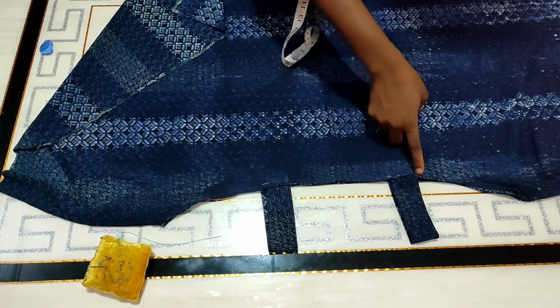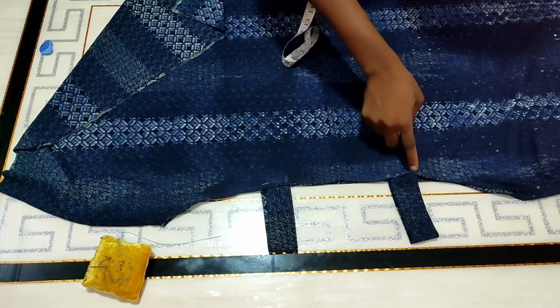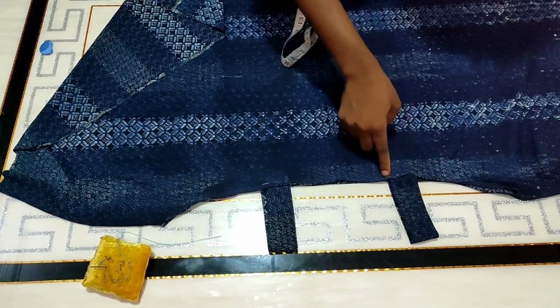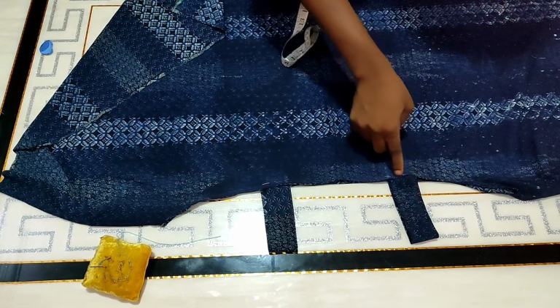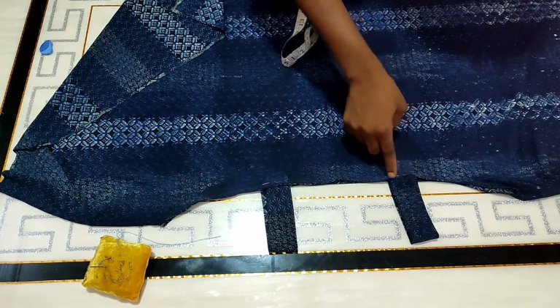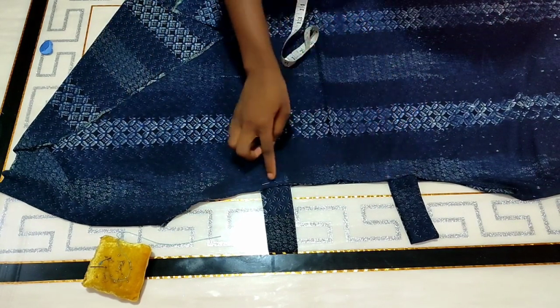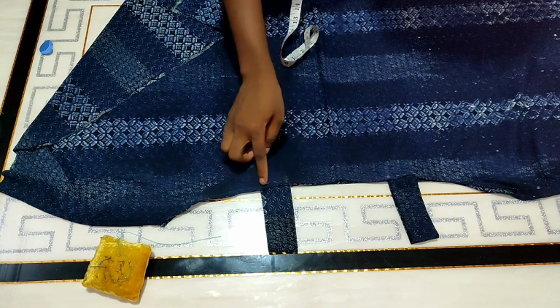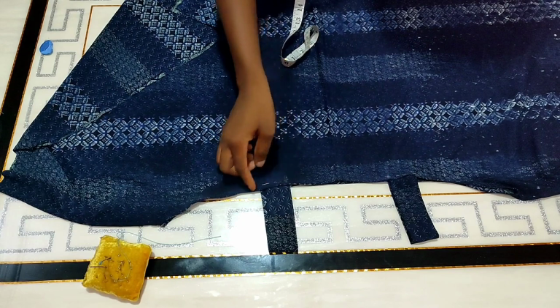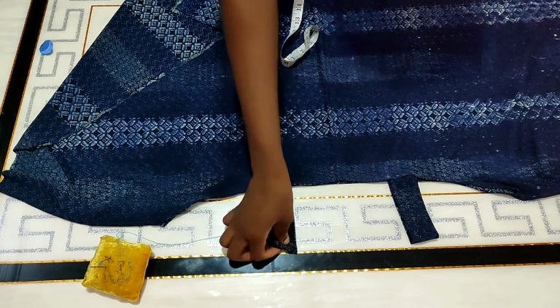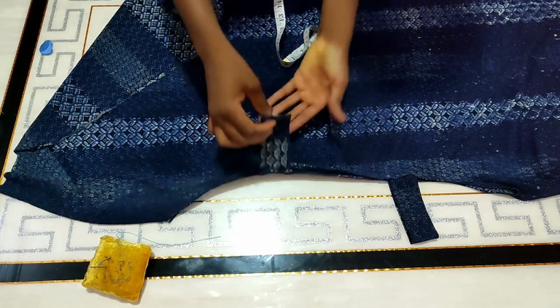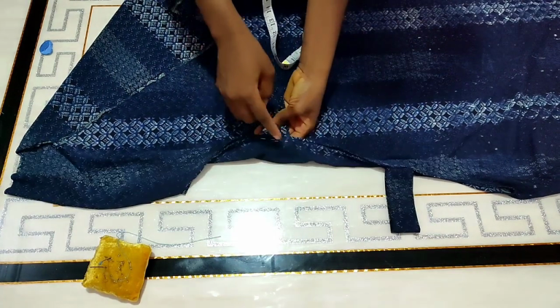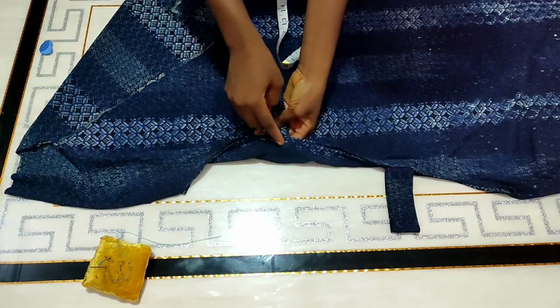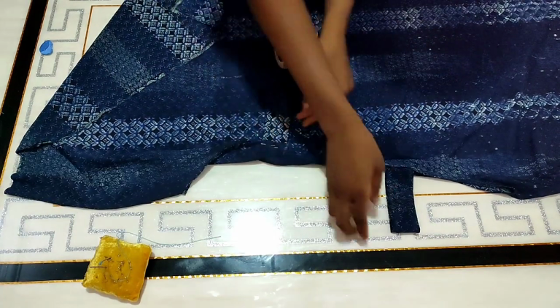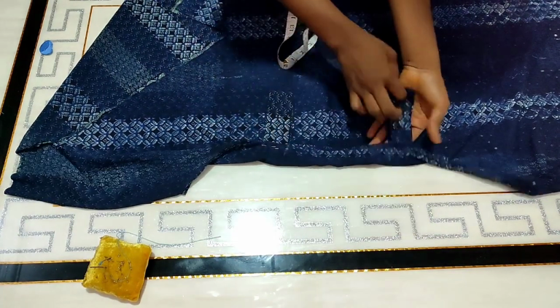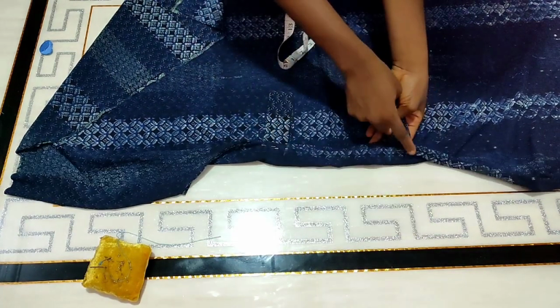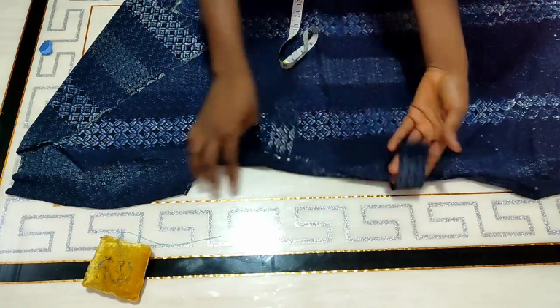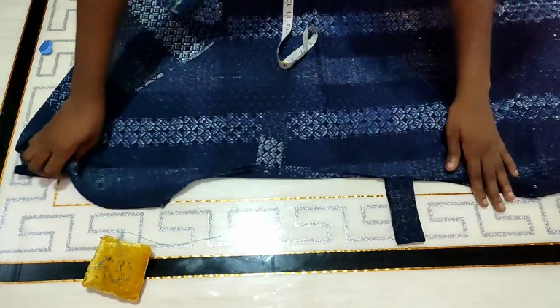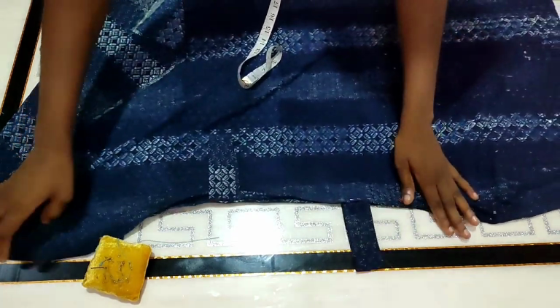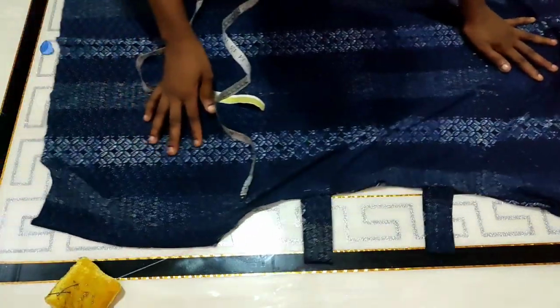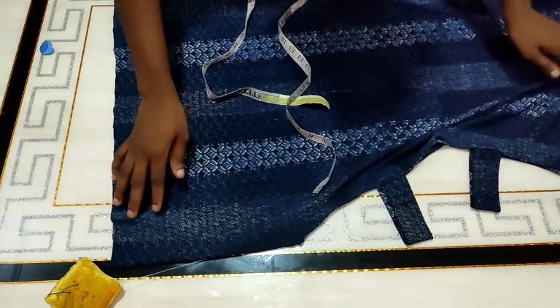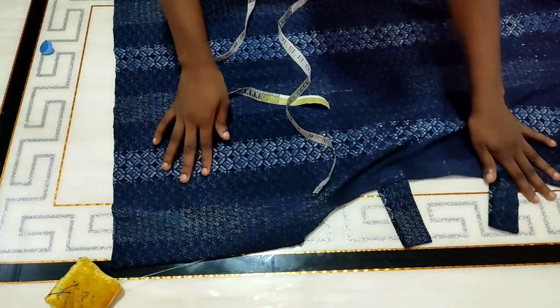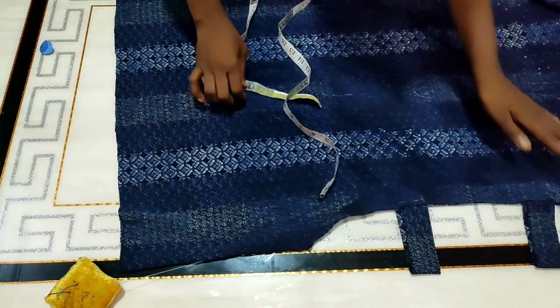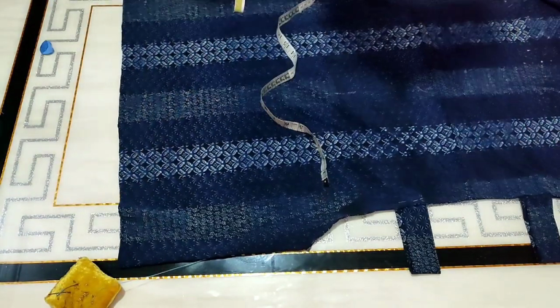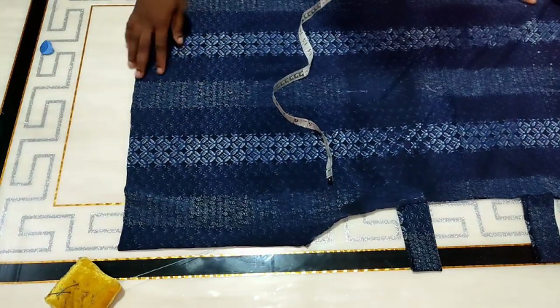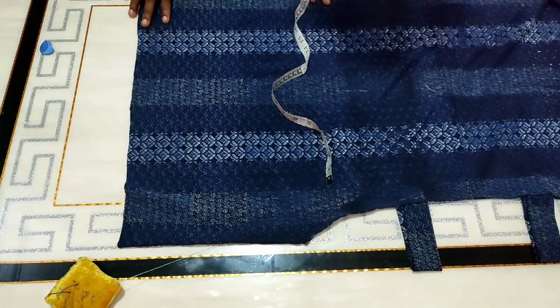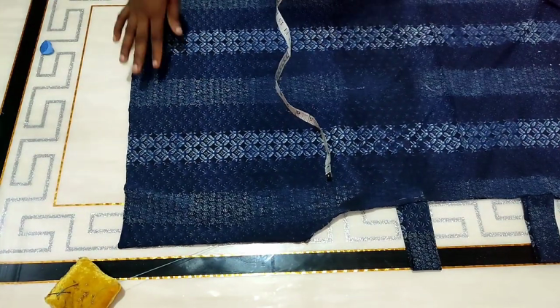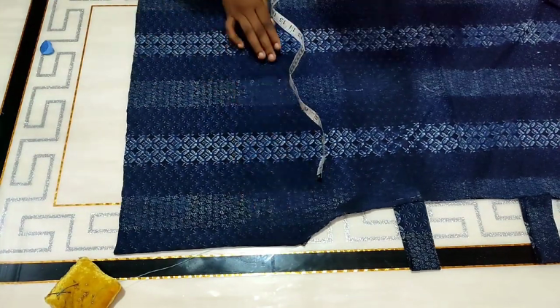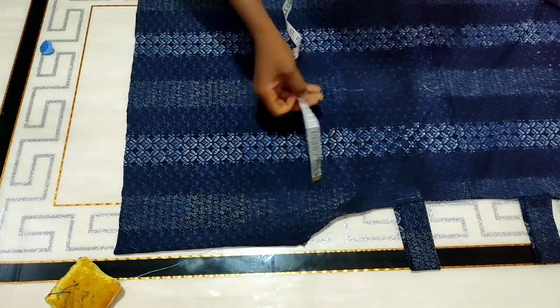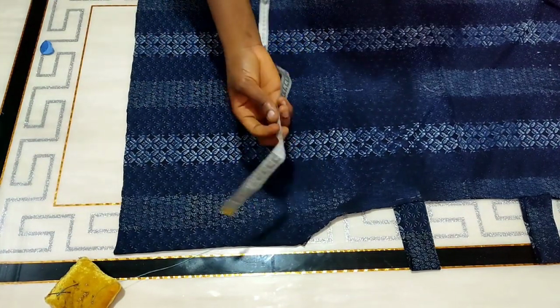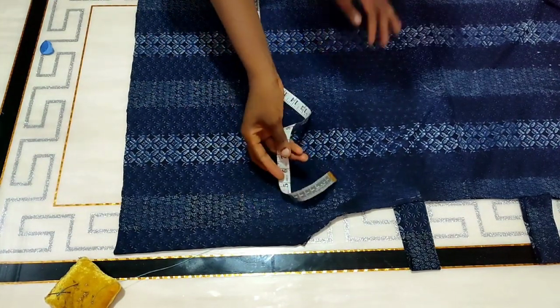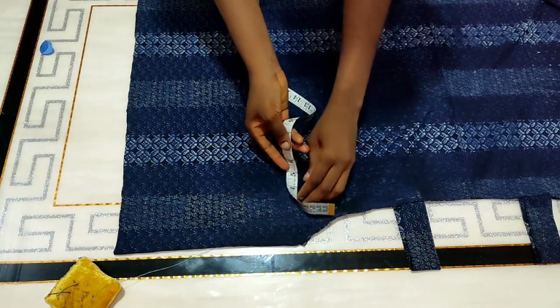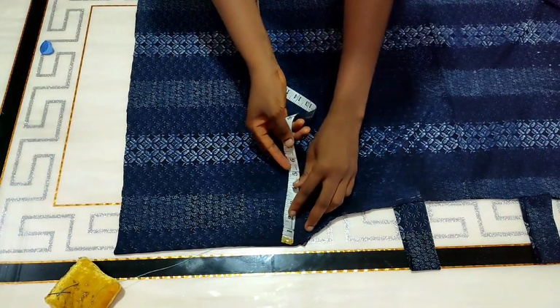I'm going to be top stitching on each of the straps — top stitch on this part as well, and top stitch here. That'll be all for attaching the straps.